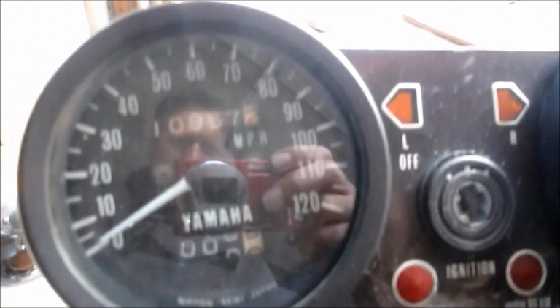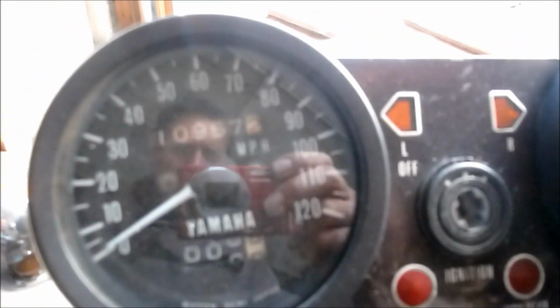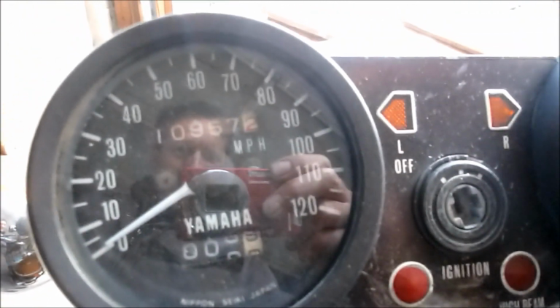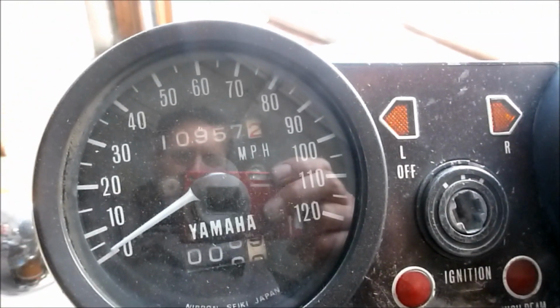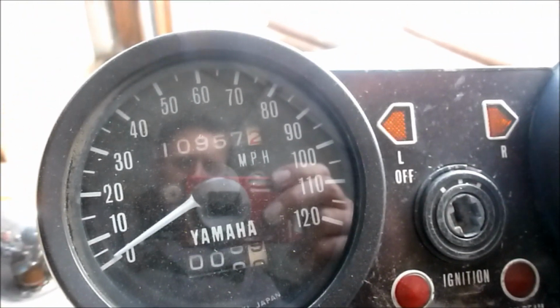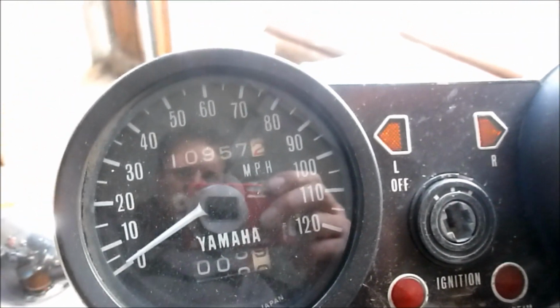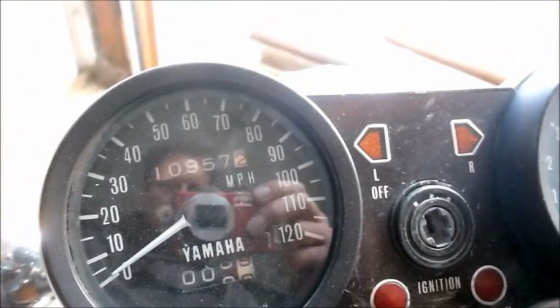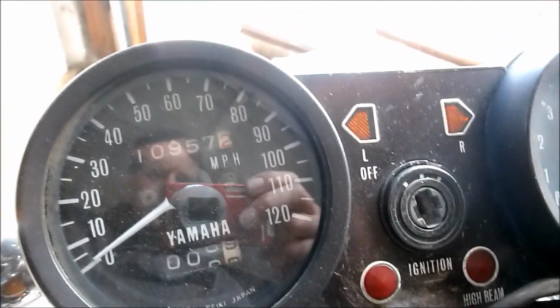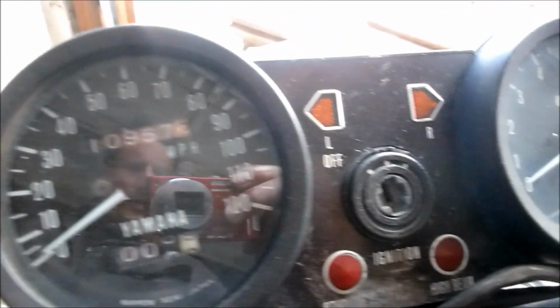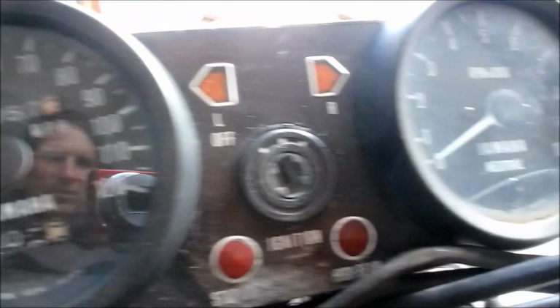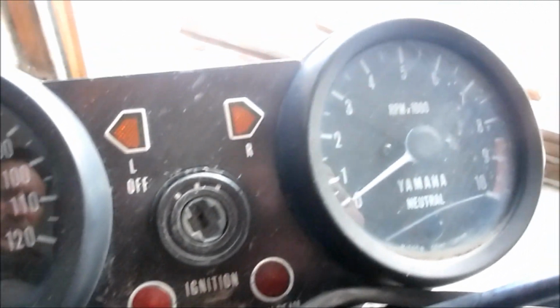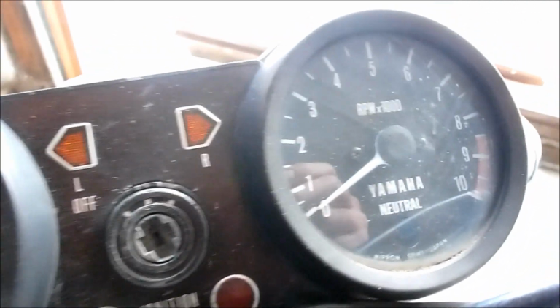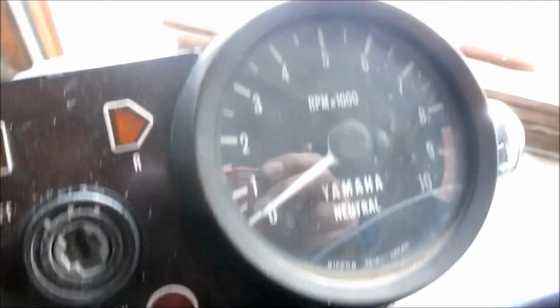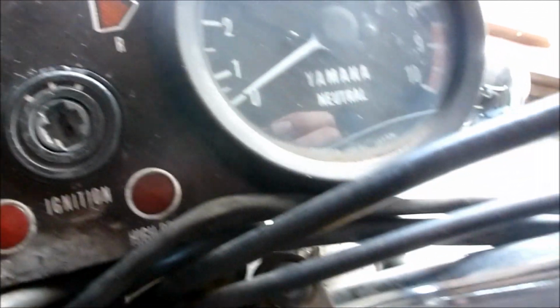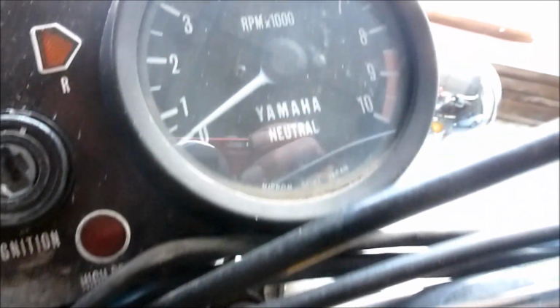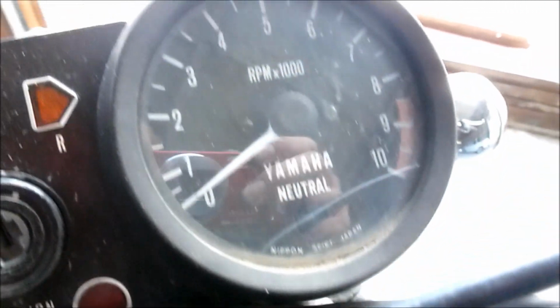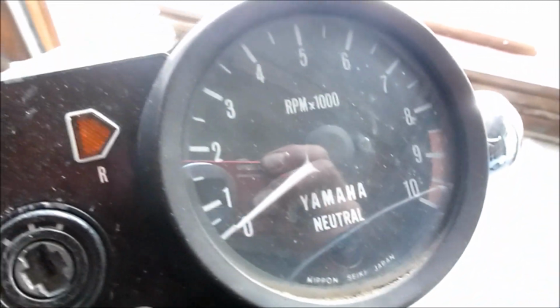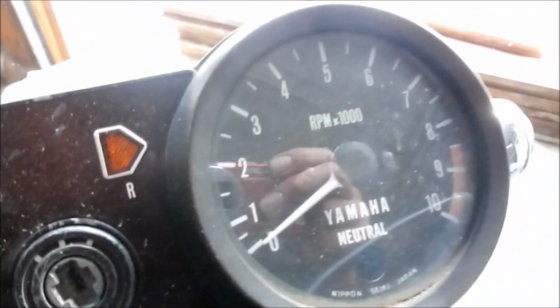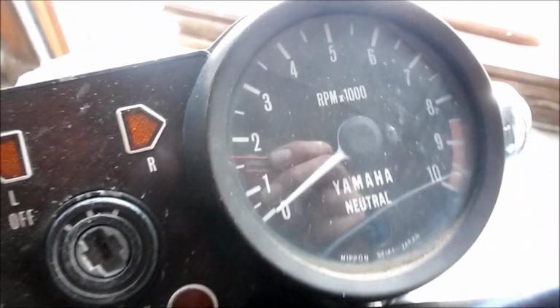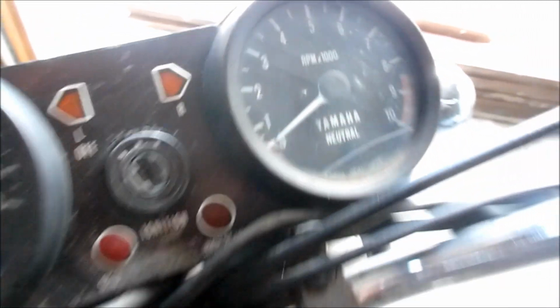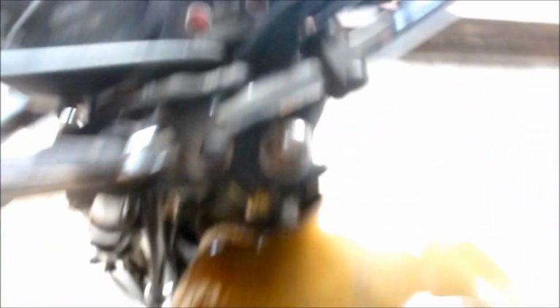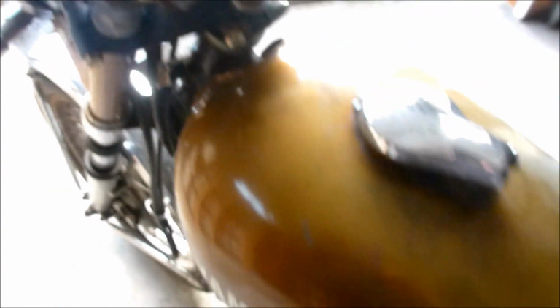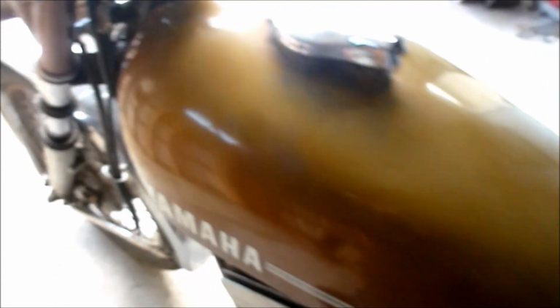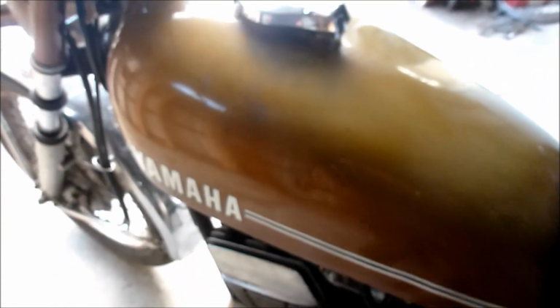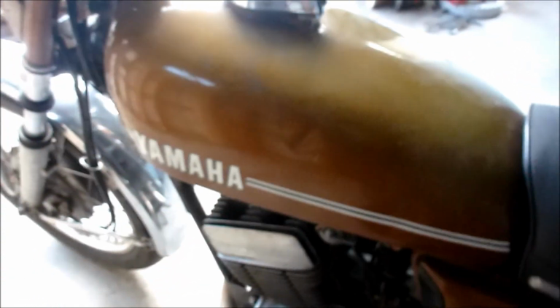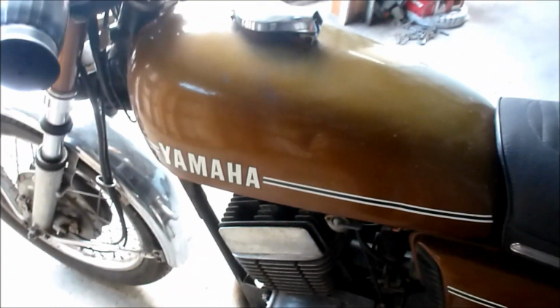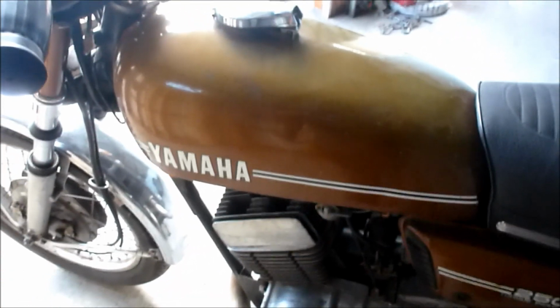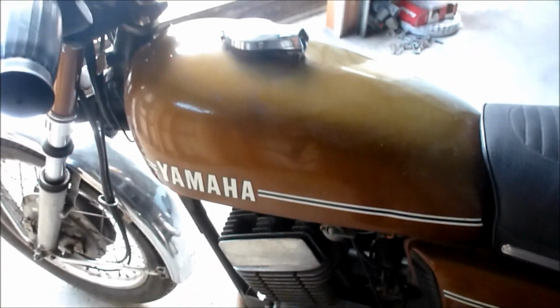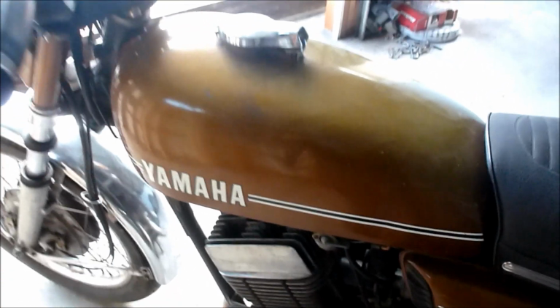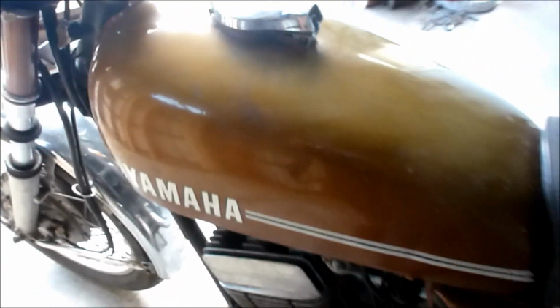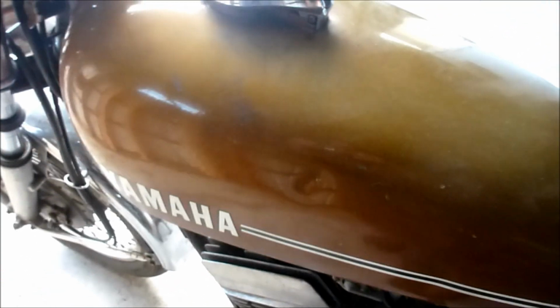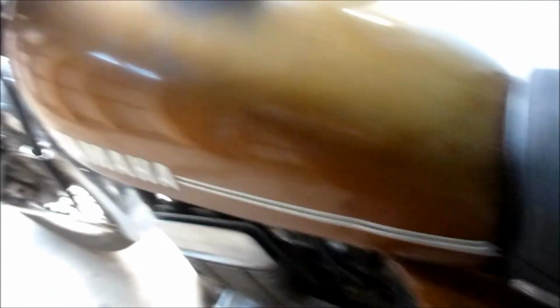It's got 10,957 miles and the tachometer goes up to — red lines at 8,500. It's kind of a gold, I would call that sunset gold in color.